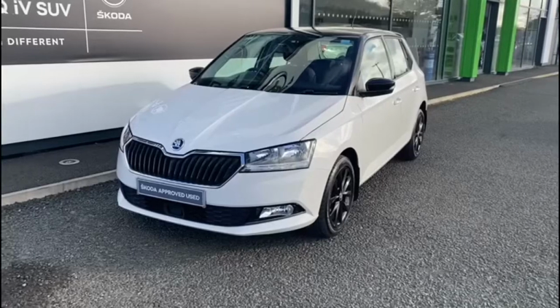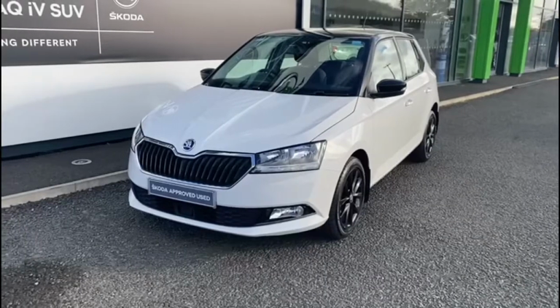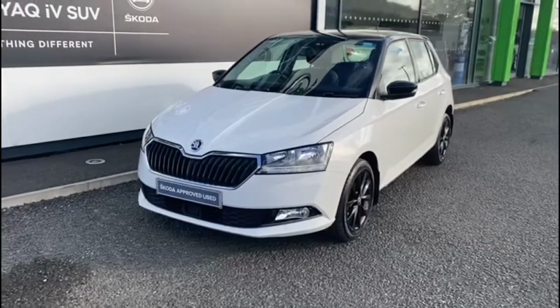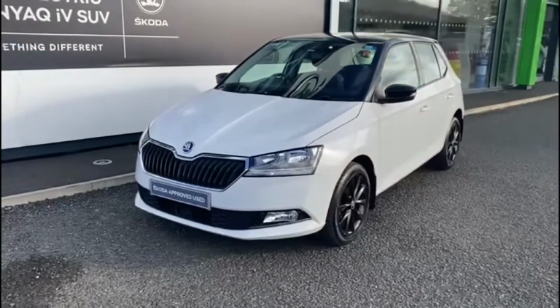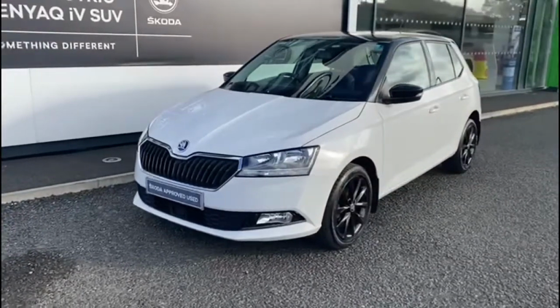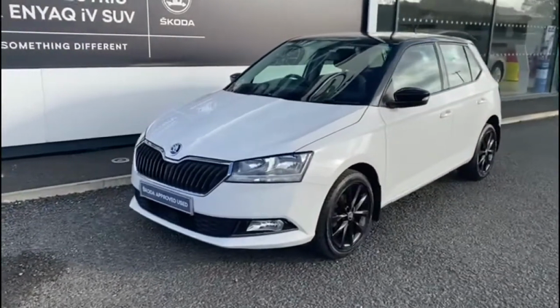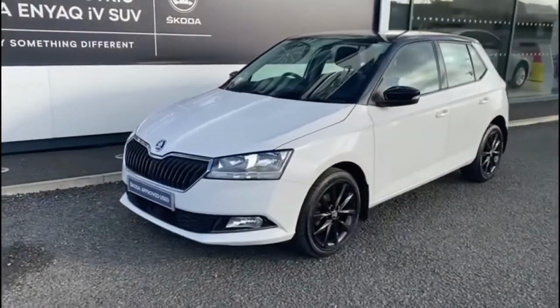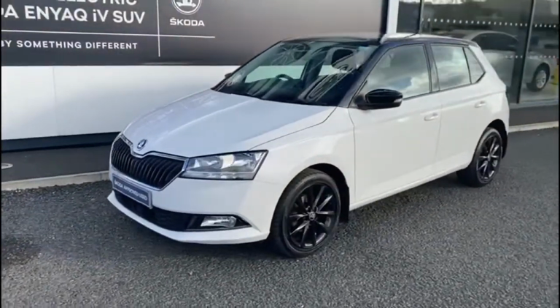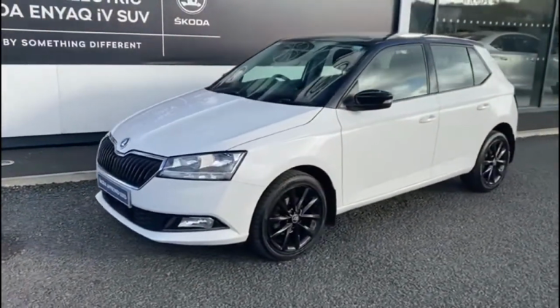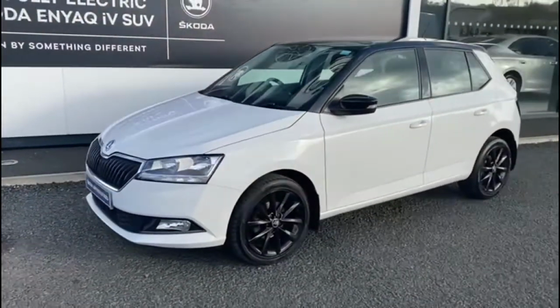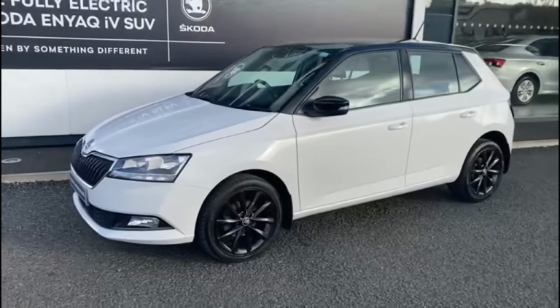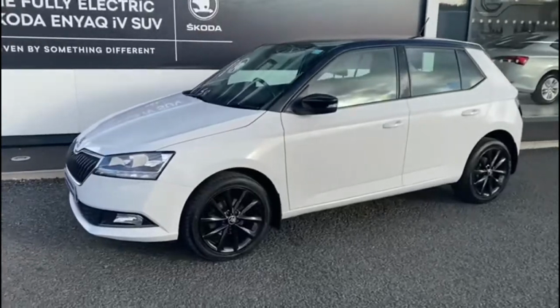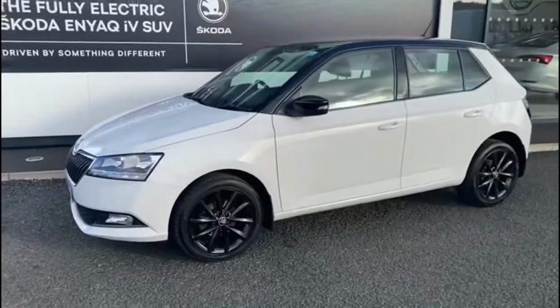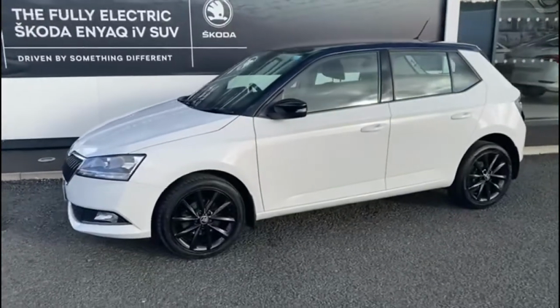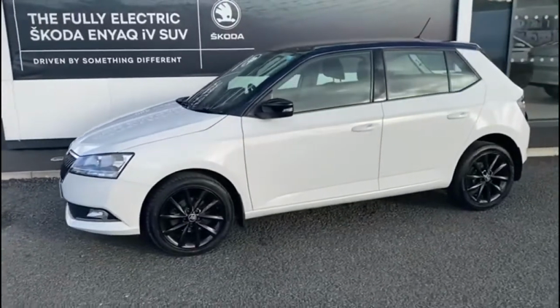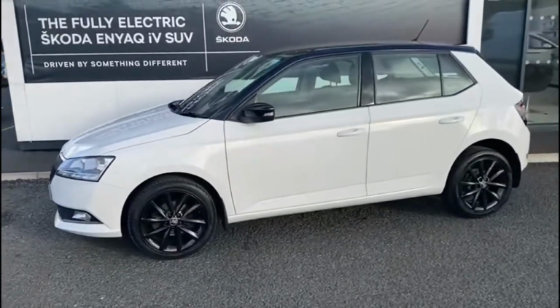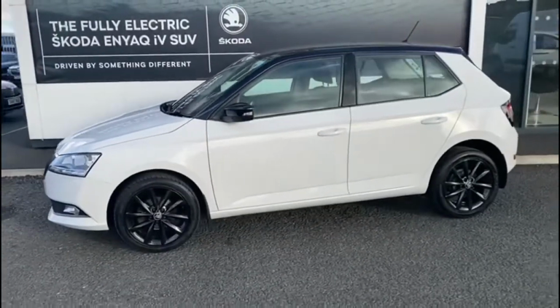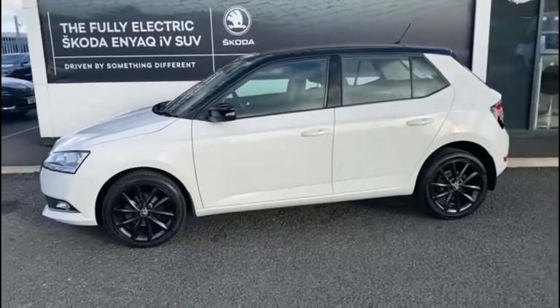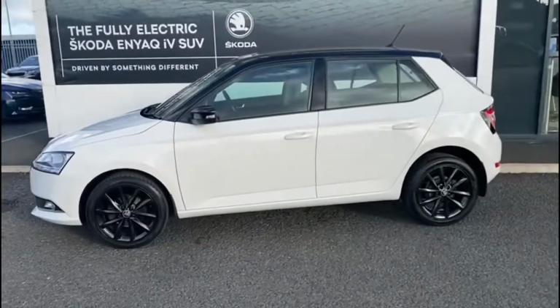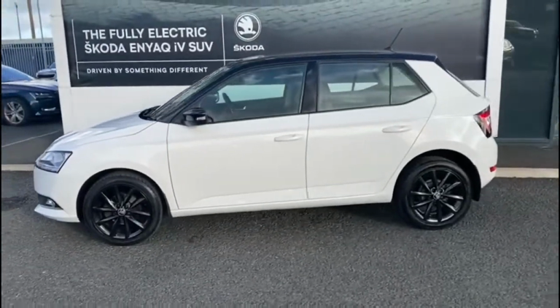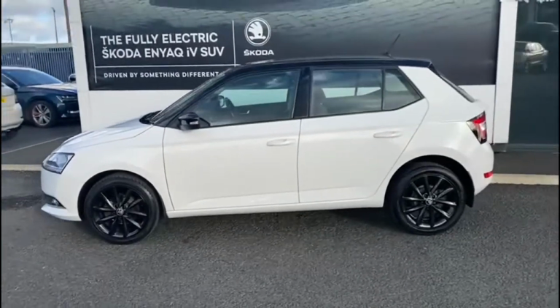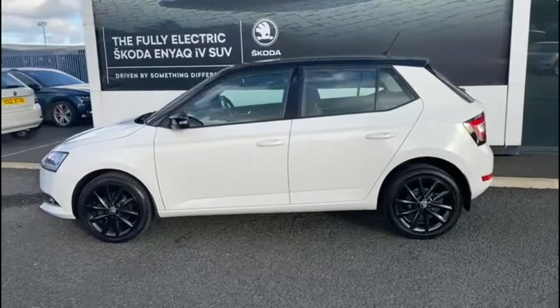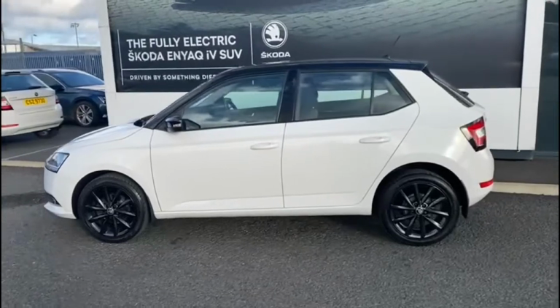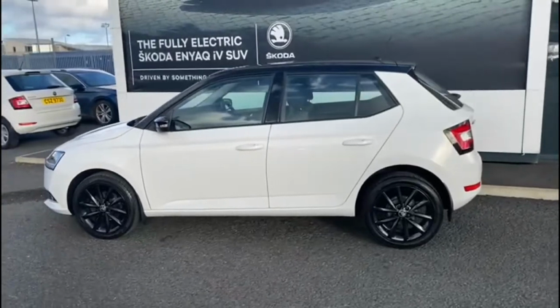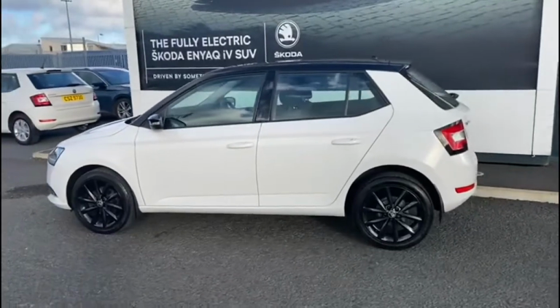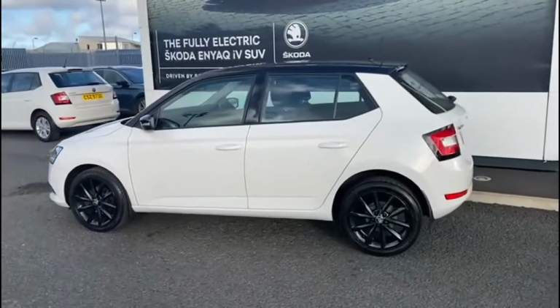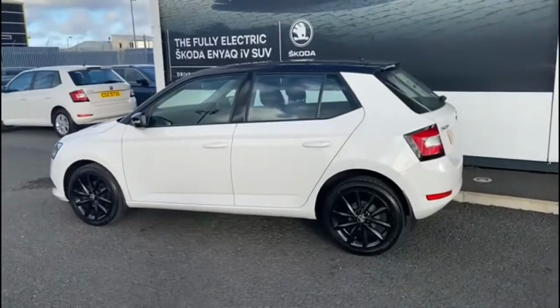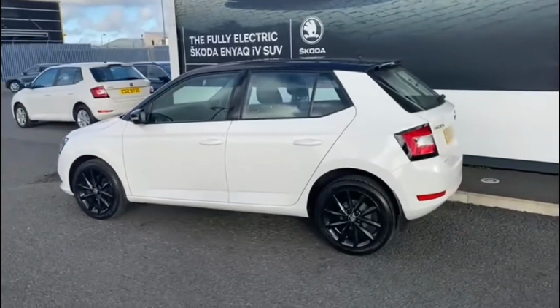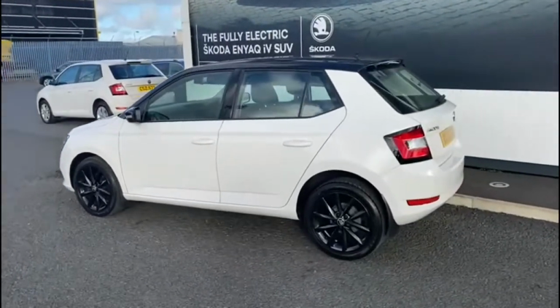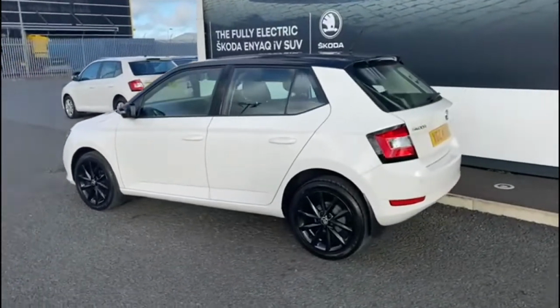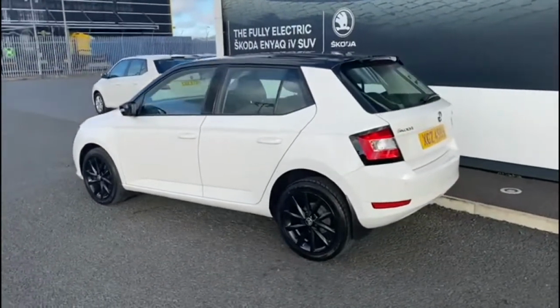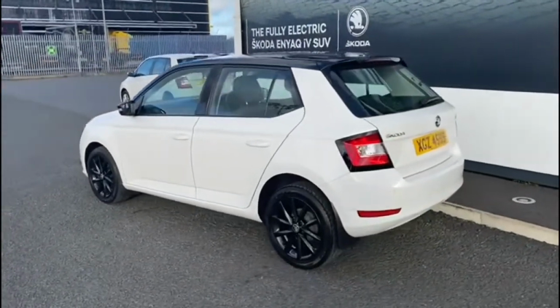Here we have a 2019 Skoda Fabia, it's the one litre TSI Color Edition model. As you can see, it's finished in the candy white and also has a glass black roof and wing mirrors.